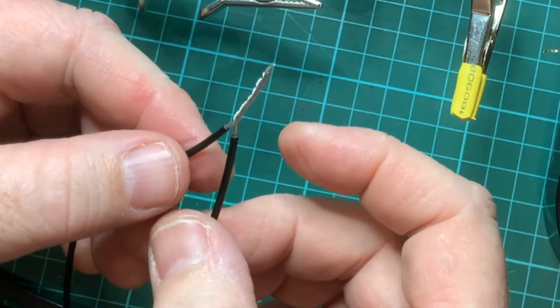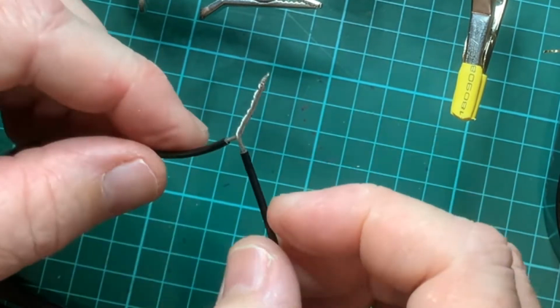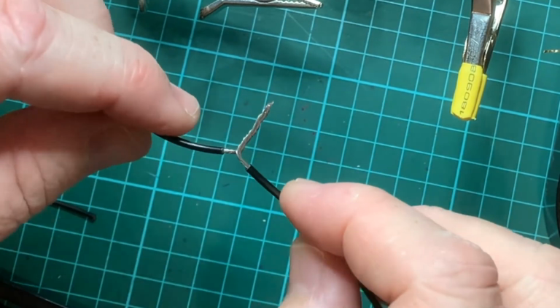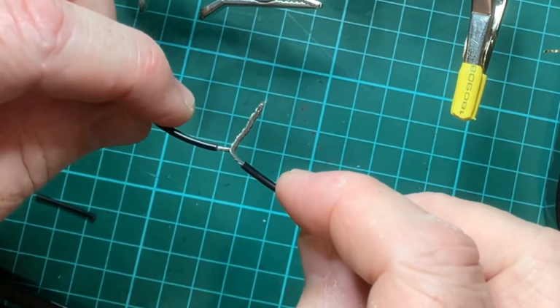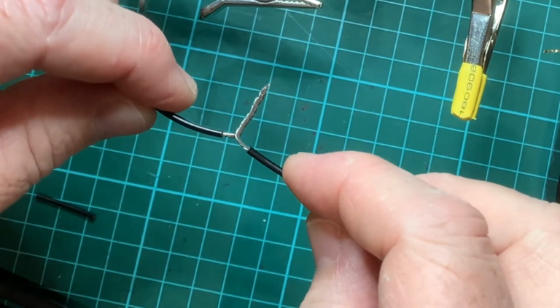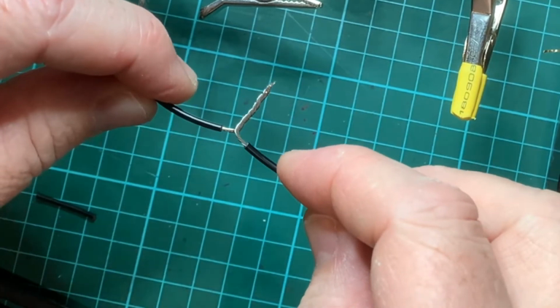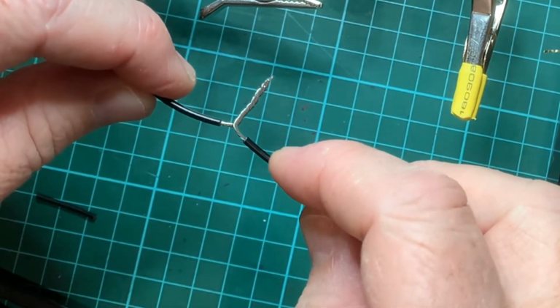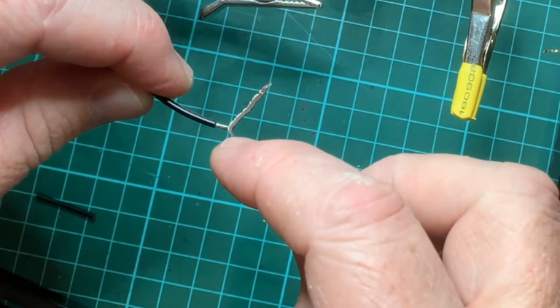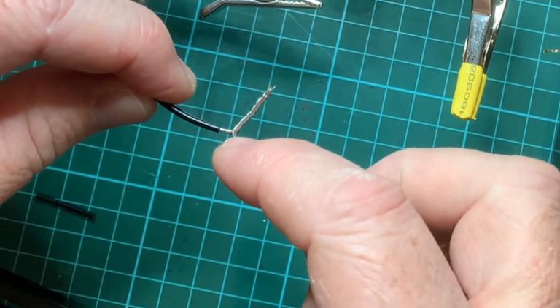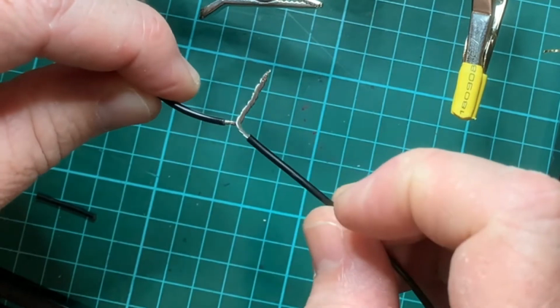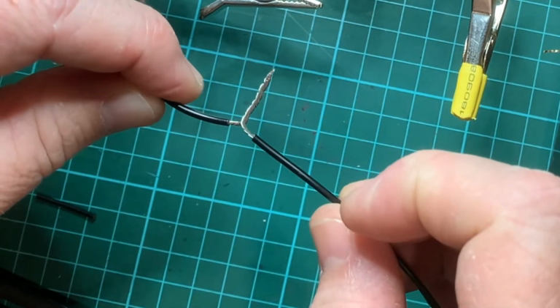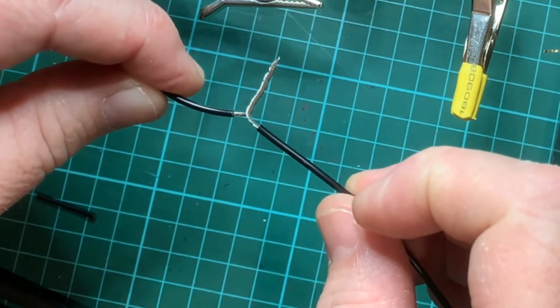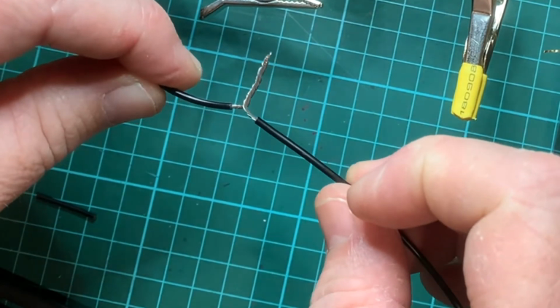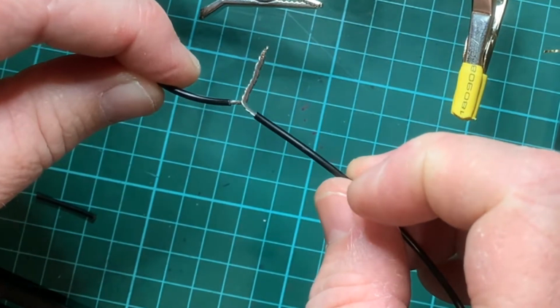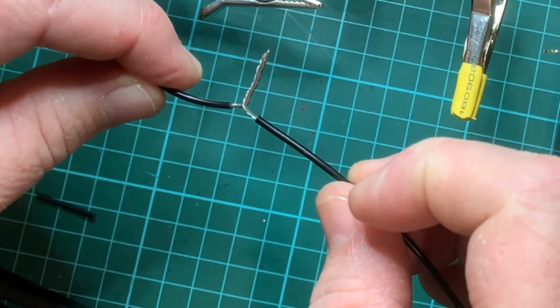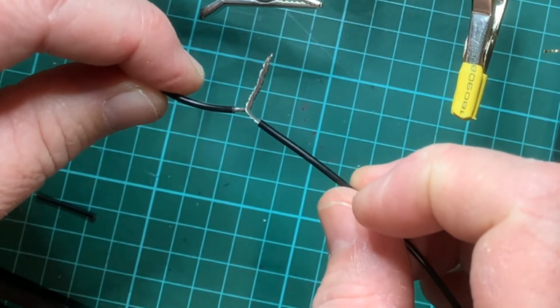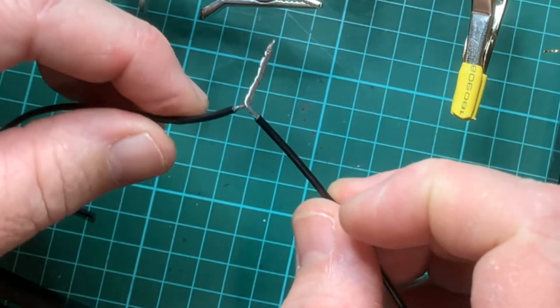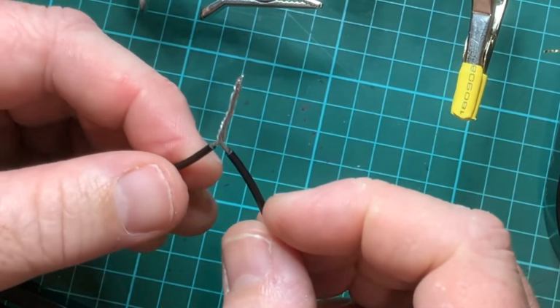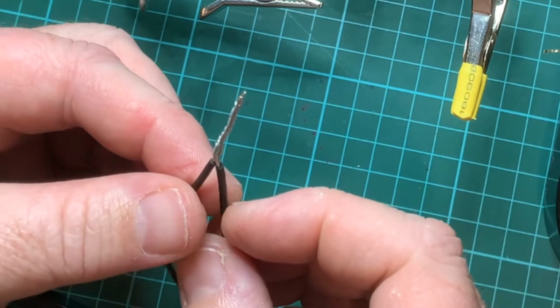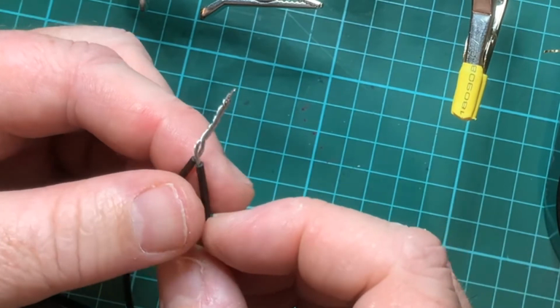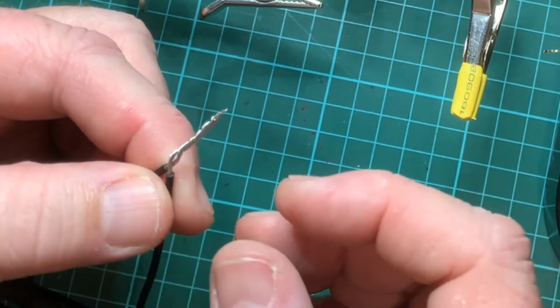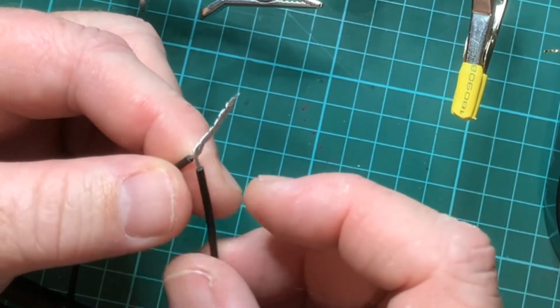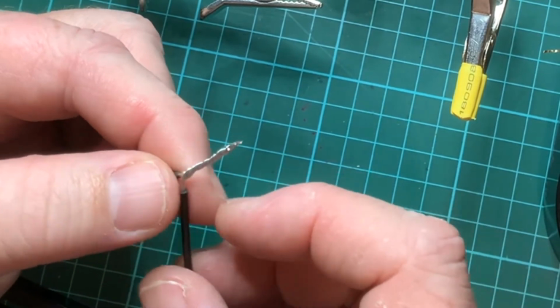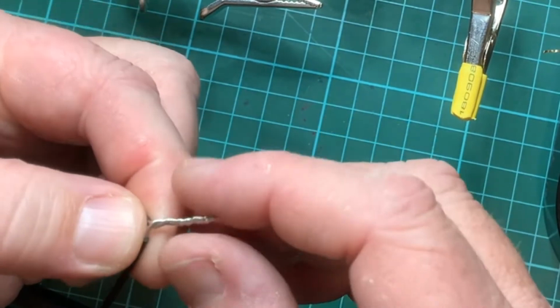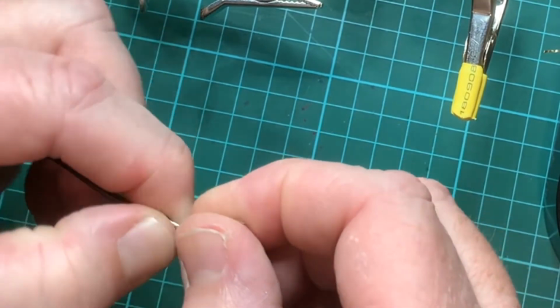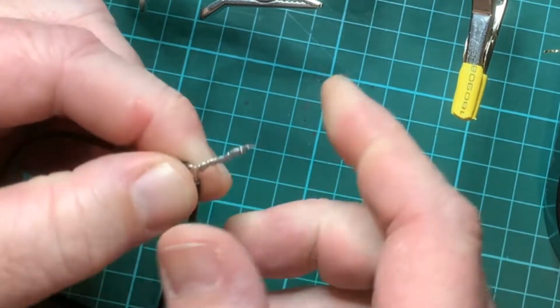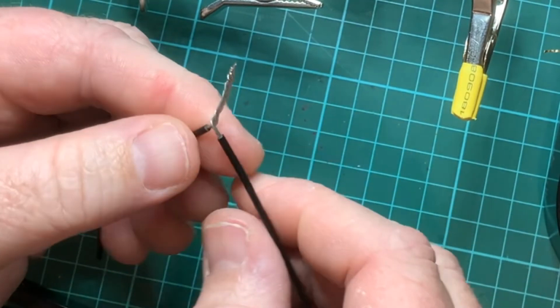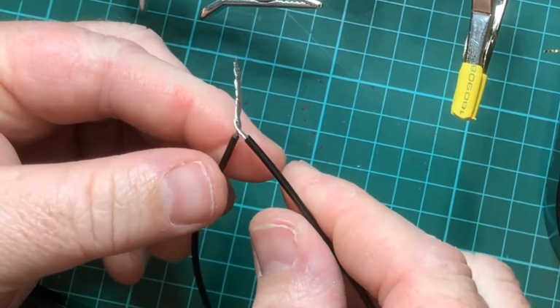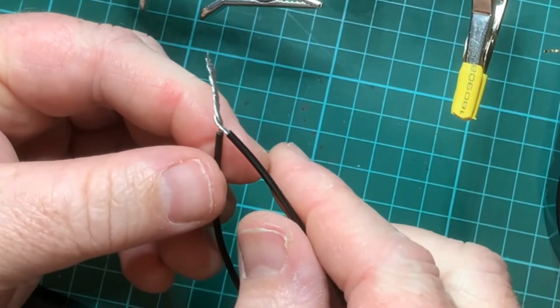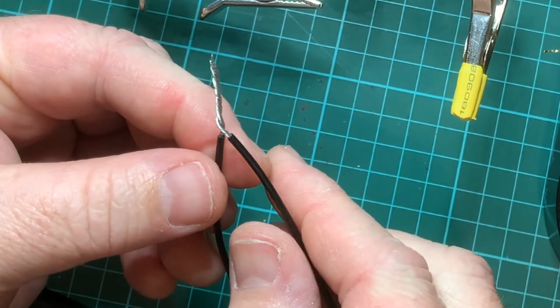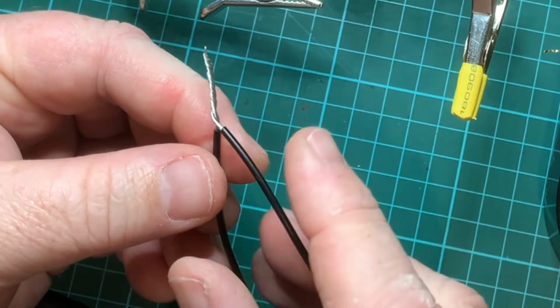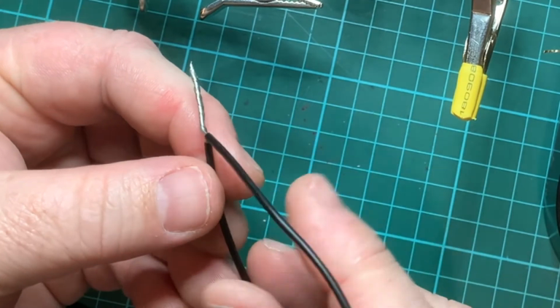When this straightens out again it does stress the joint a little, so there are other methods we can use. But what we'd like to do now is solder this, and also we'll put a bit of shrink tube on it to give it a seal.